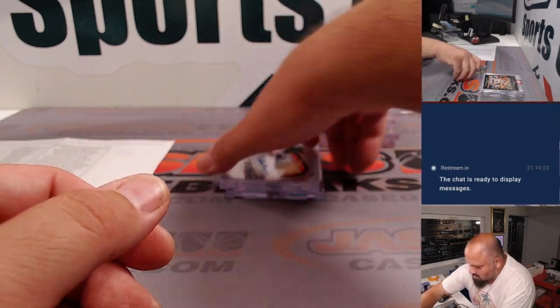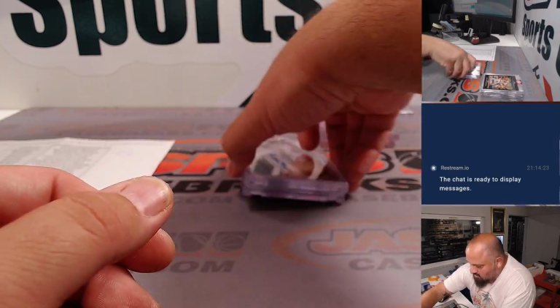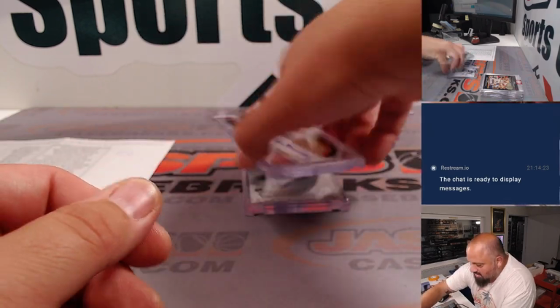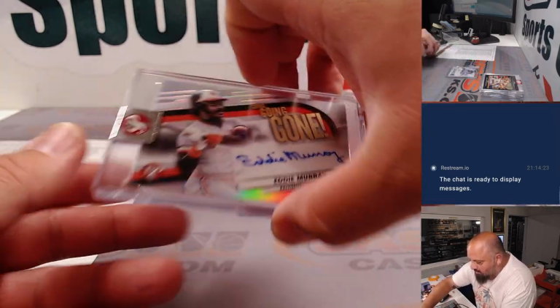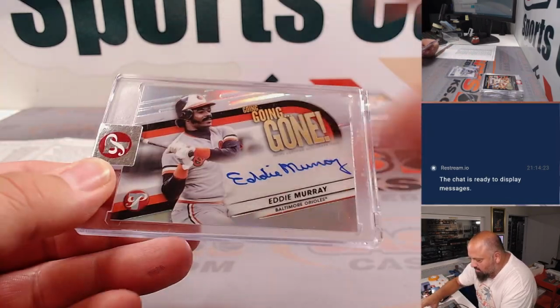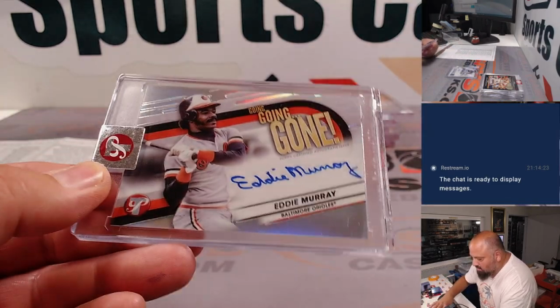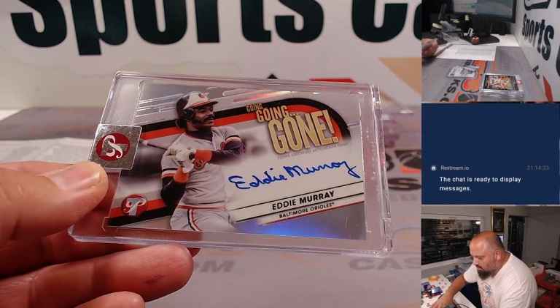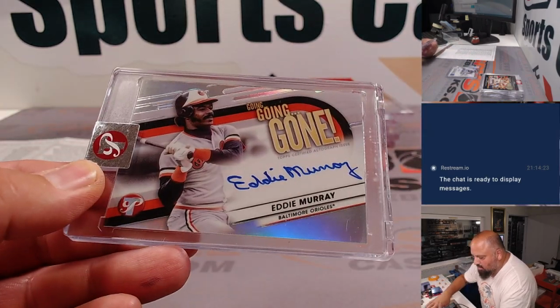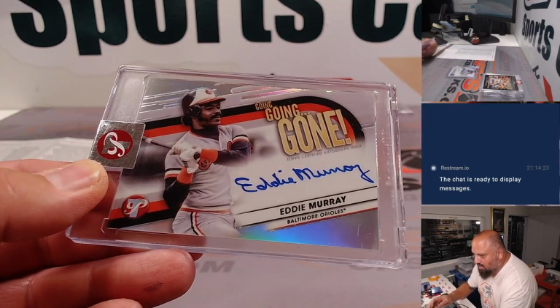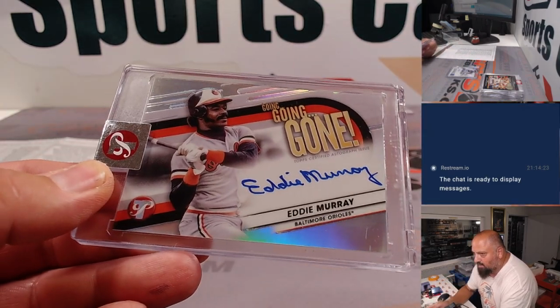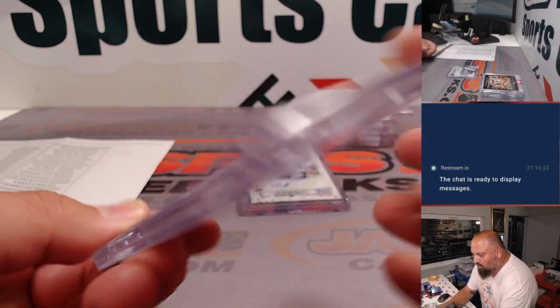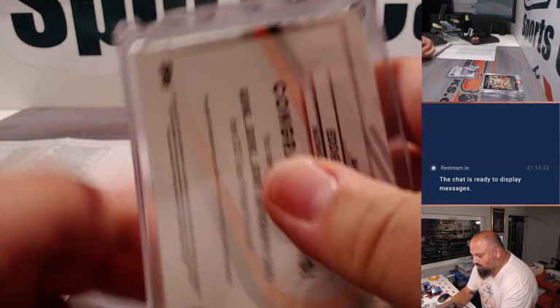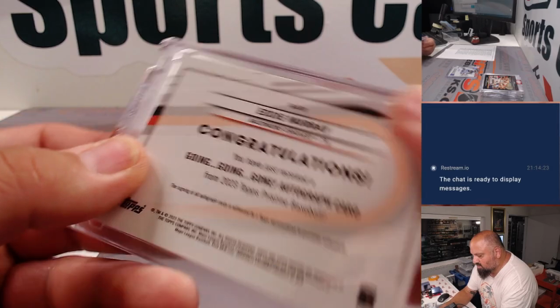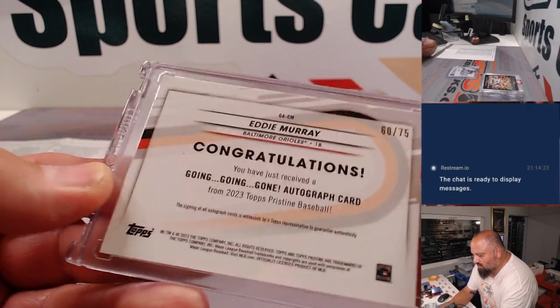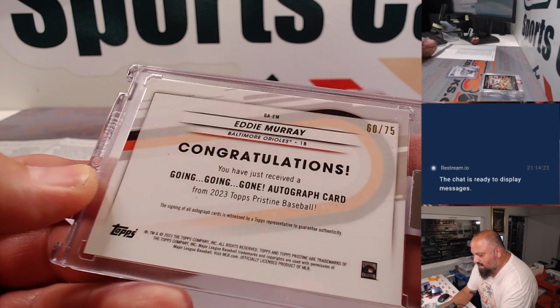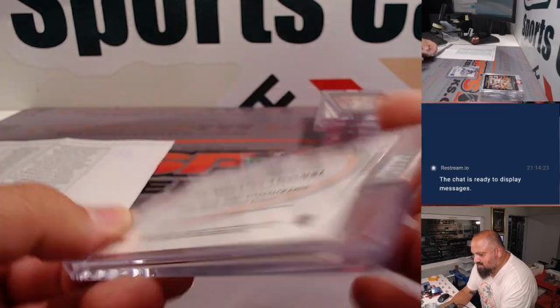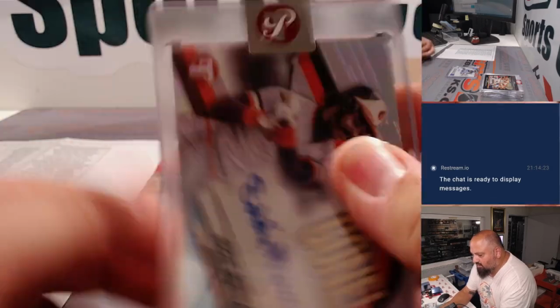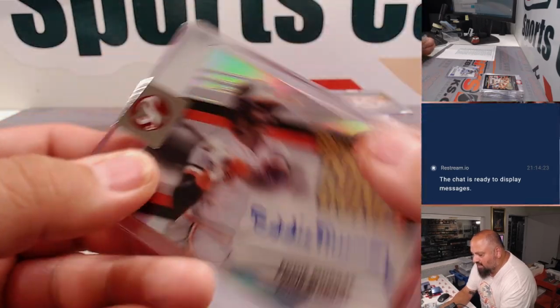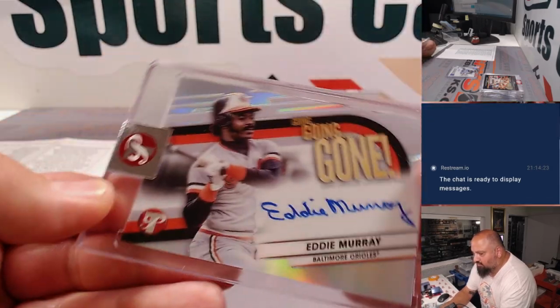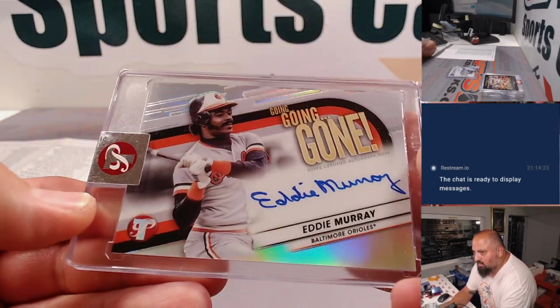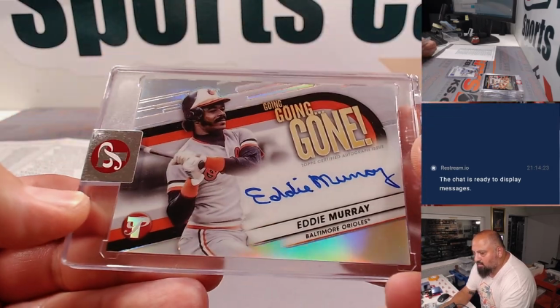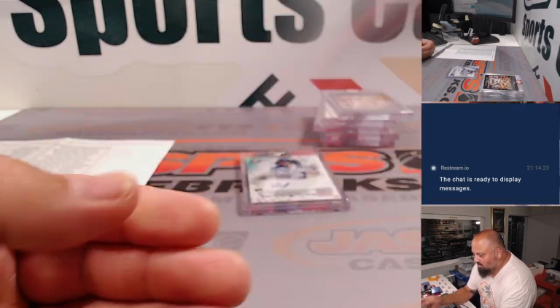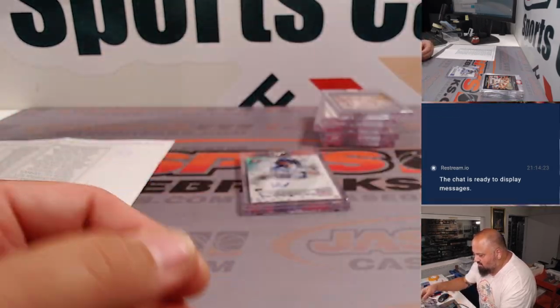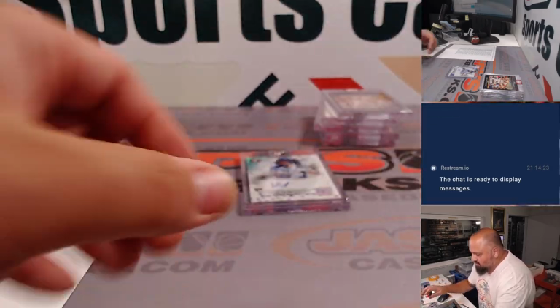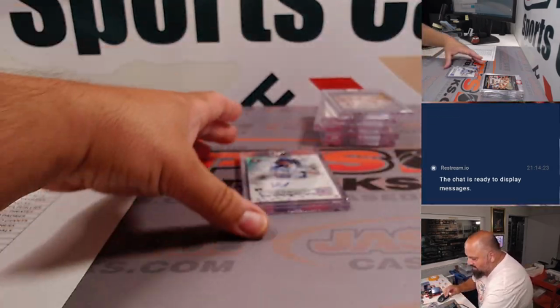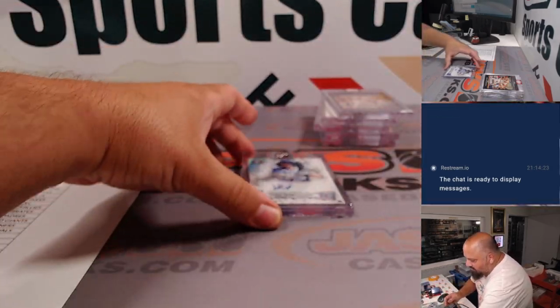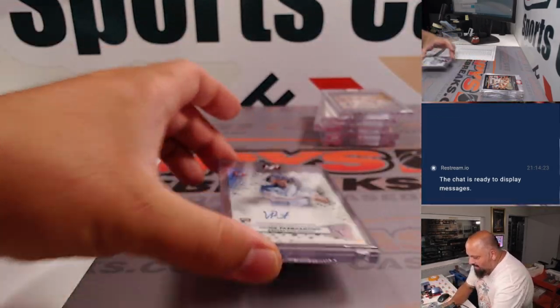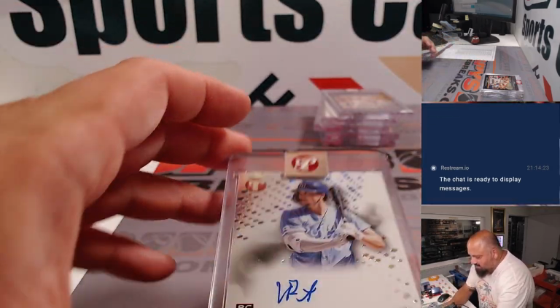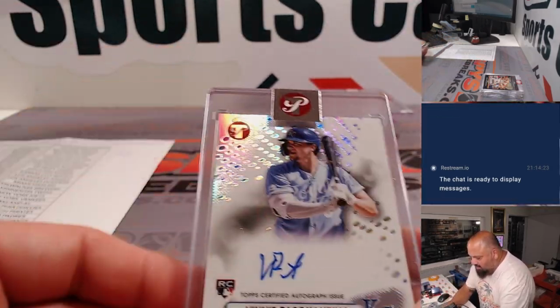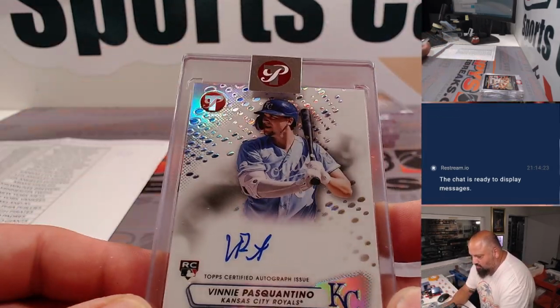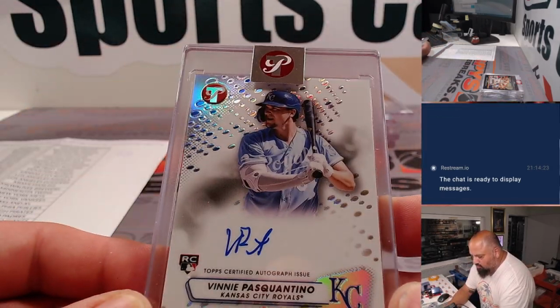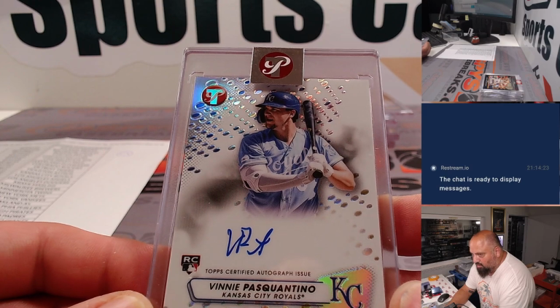There's an Eddie Murray — going, going, gone — that one was out of 75. And a Vinny Pascantino for the Royals.